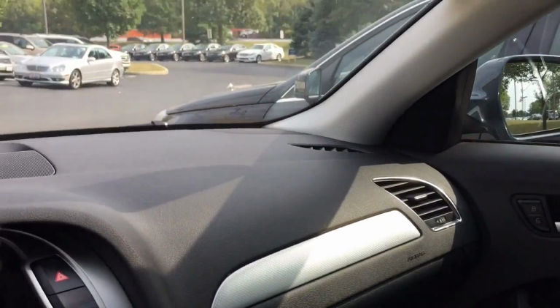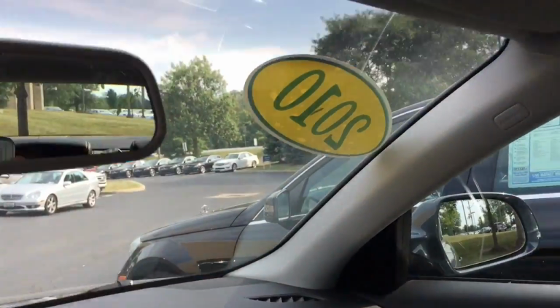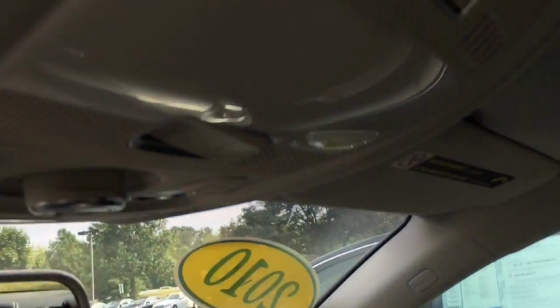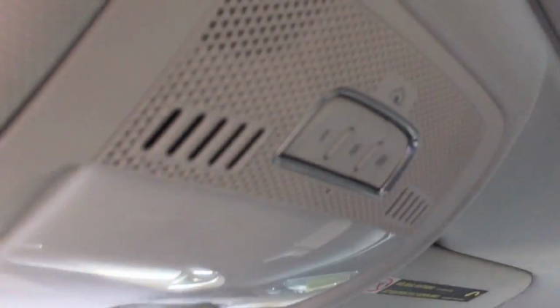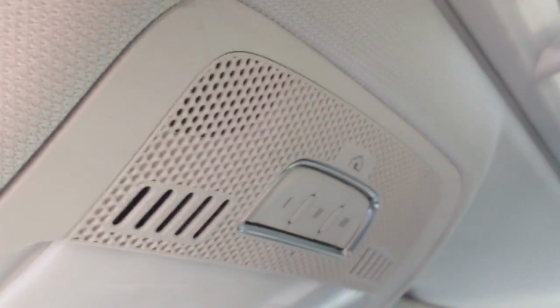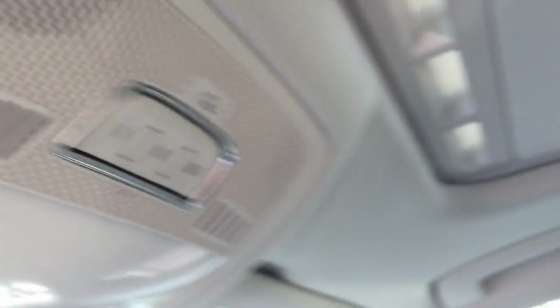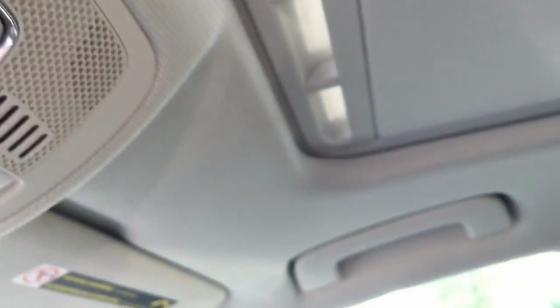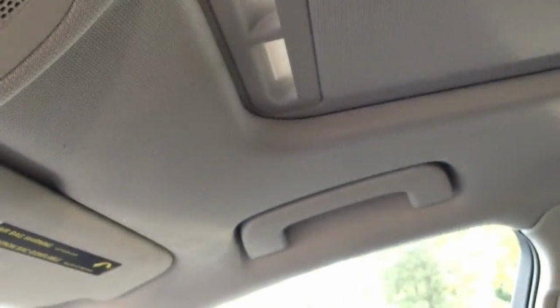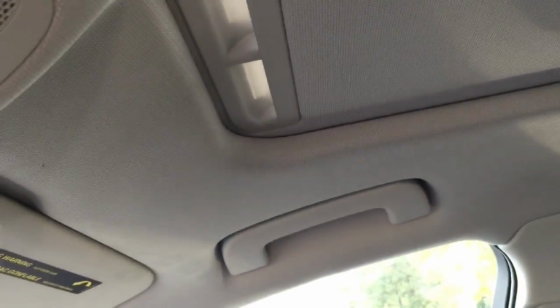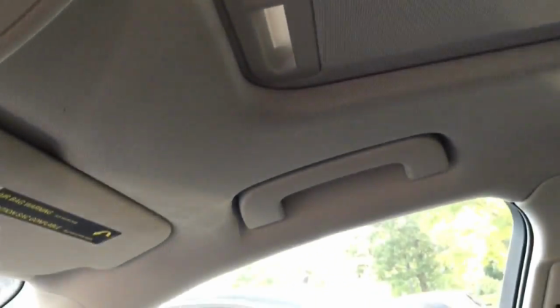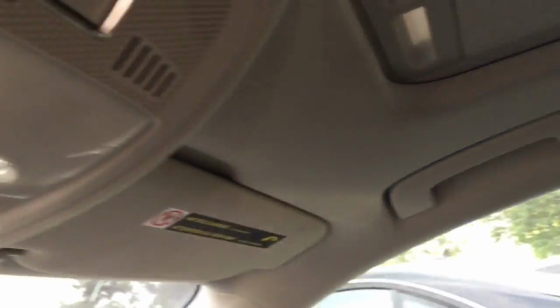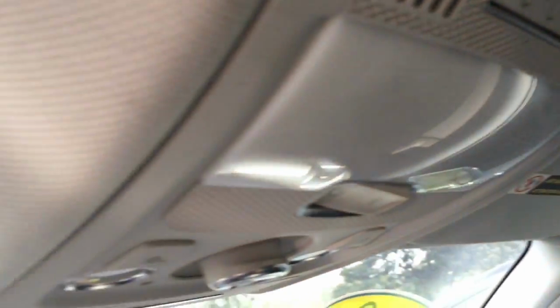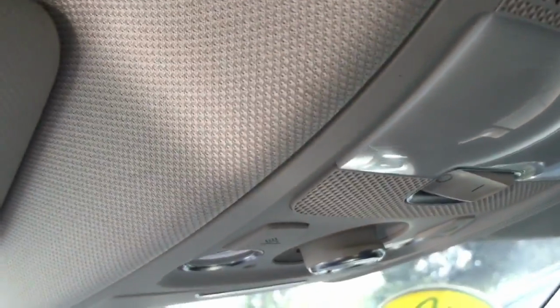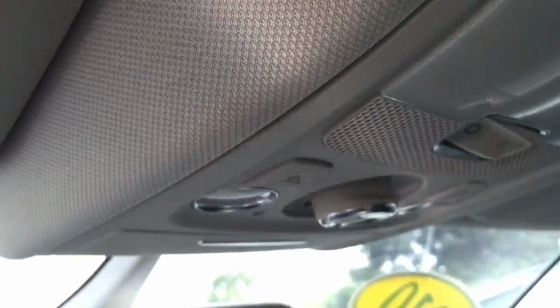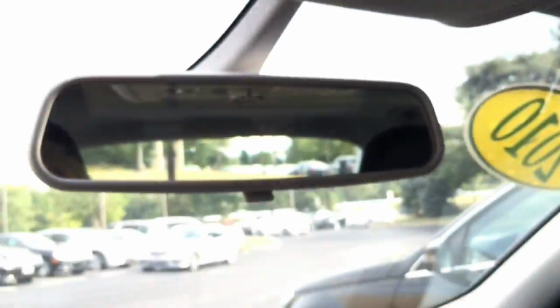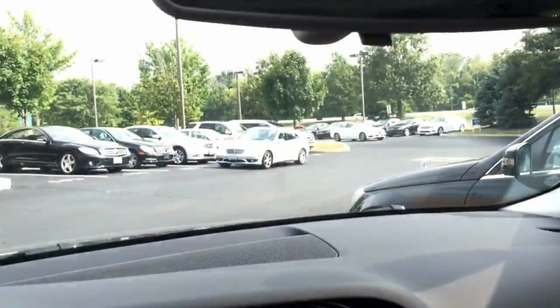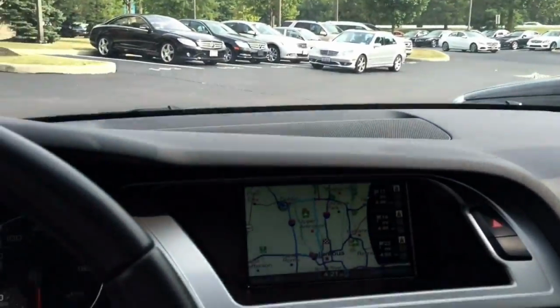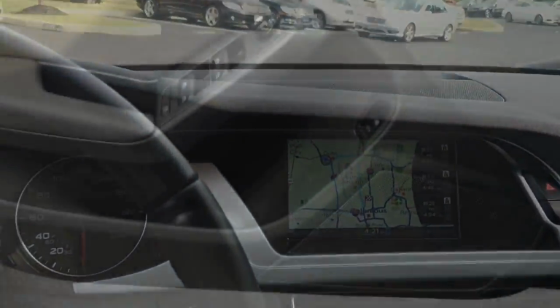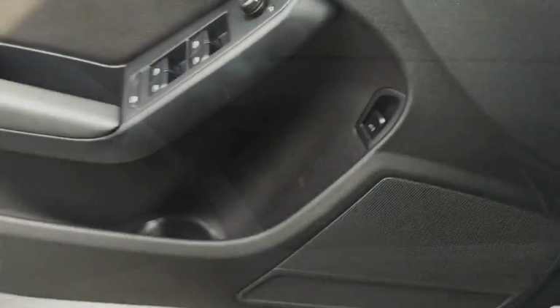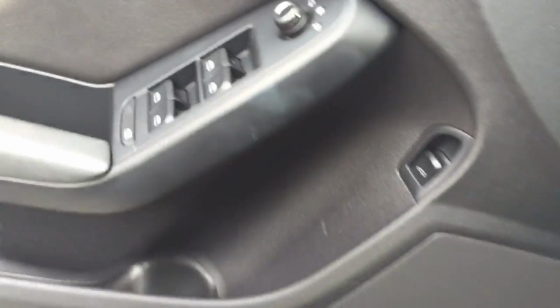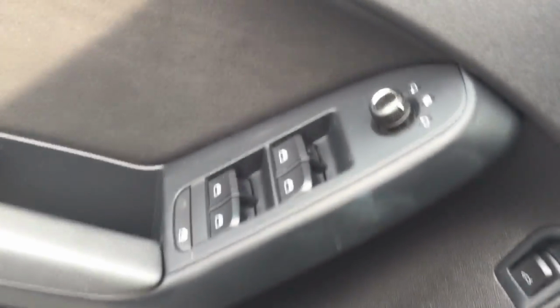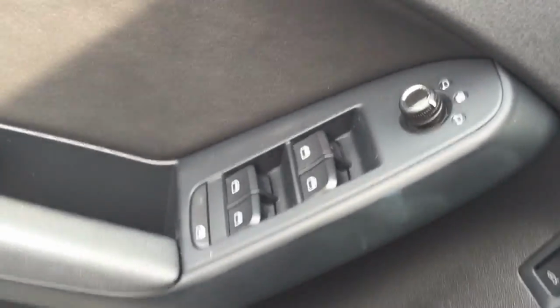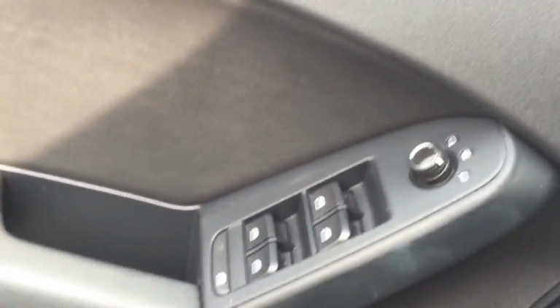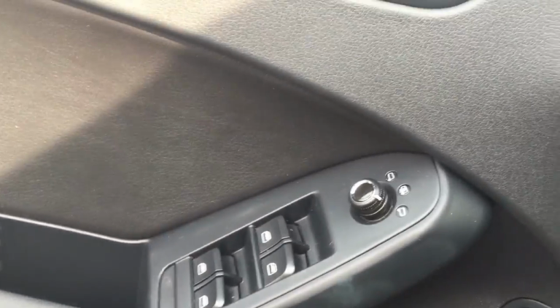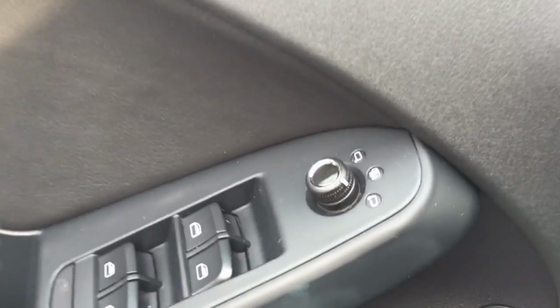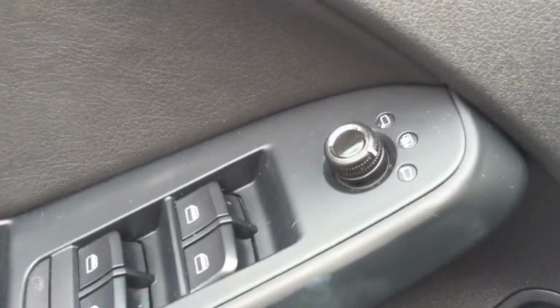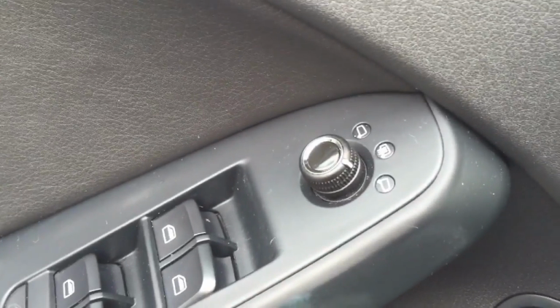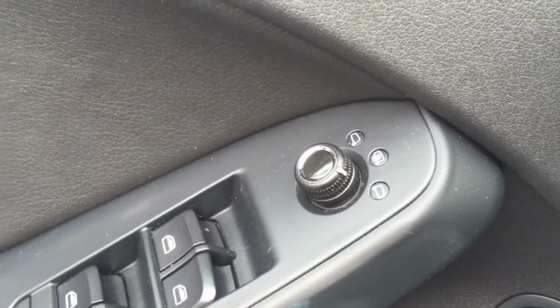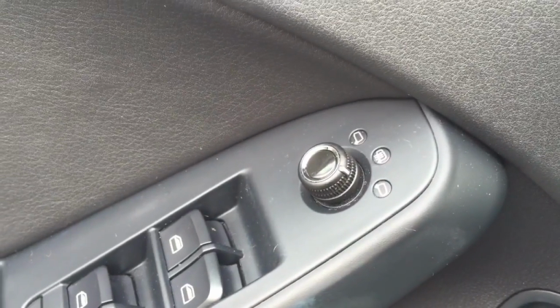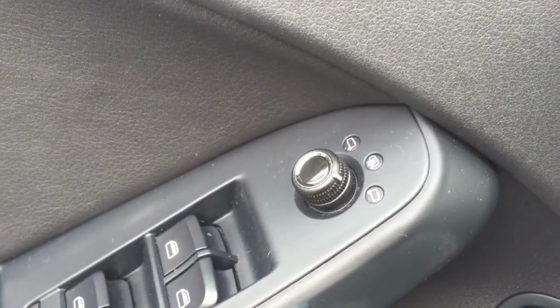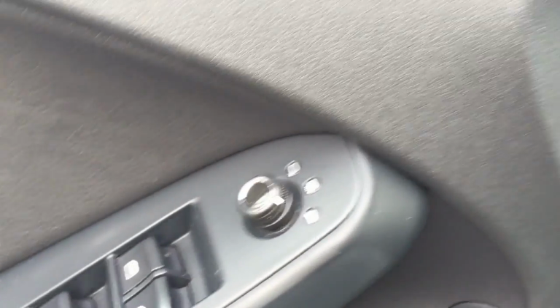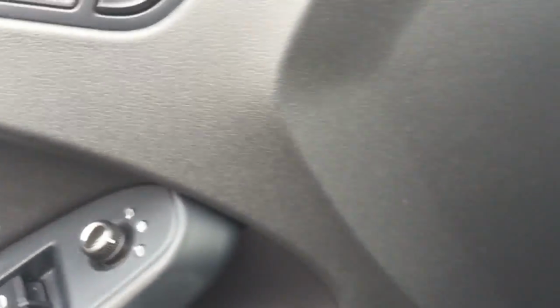It does have a grey headliner, and as you can see, some of the controls that are on the door.